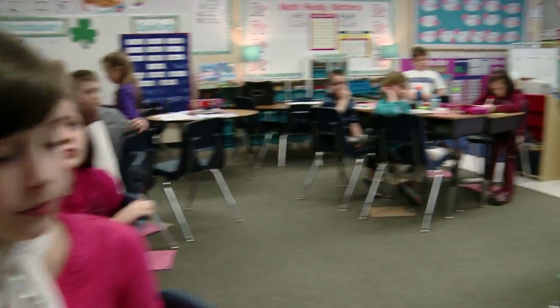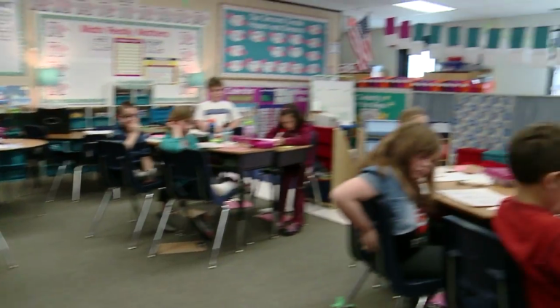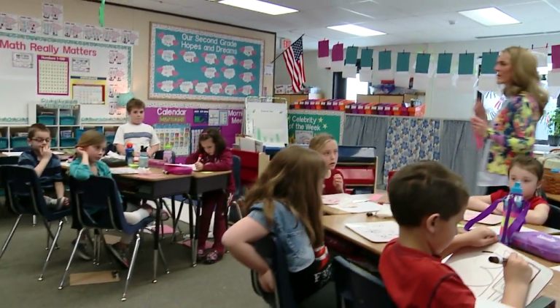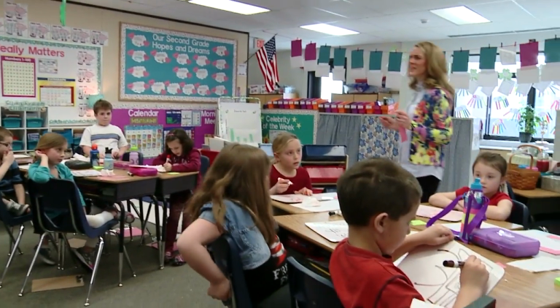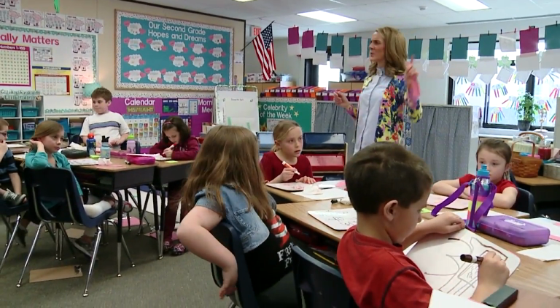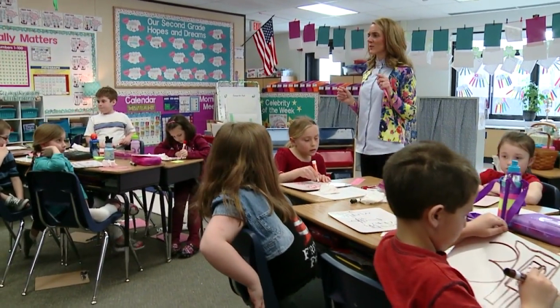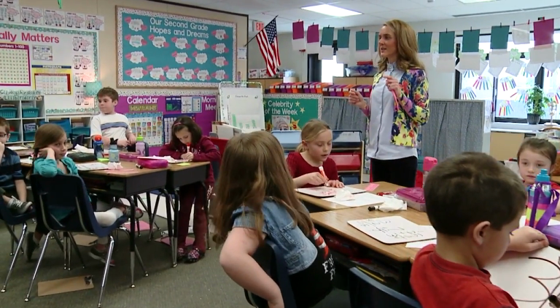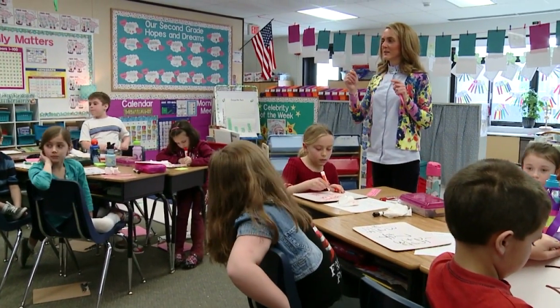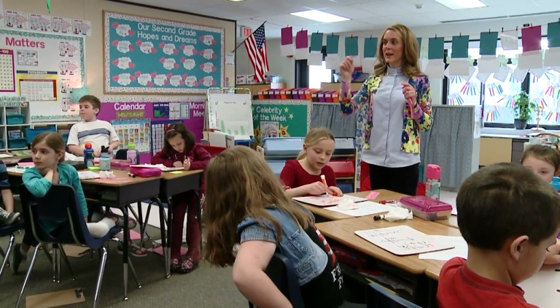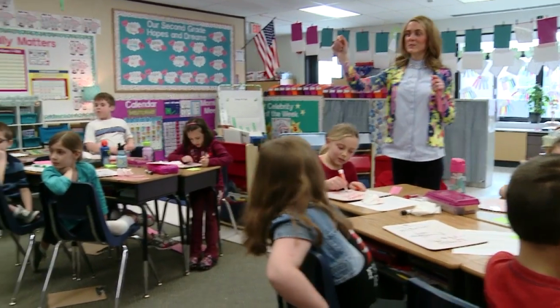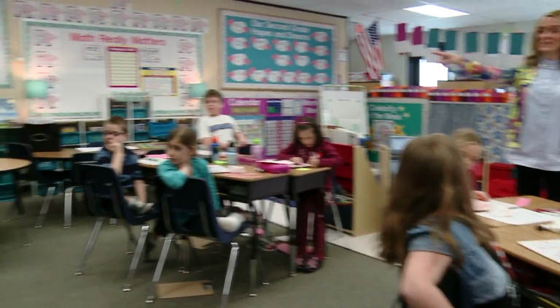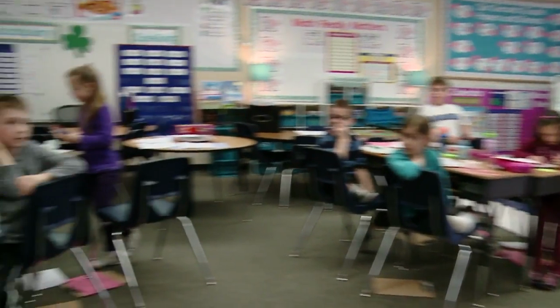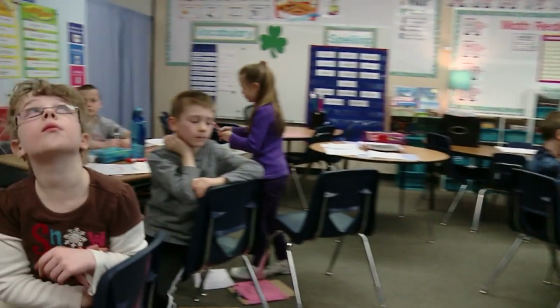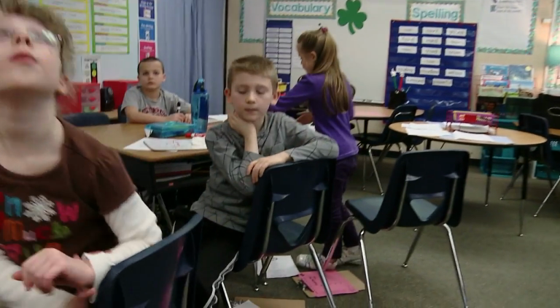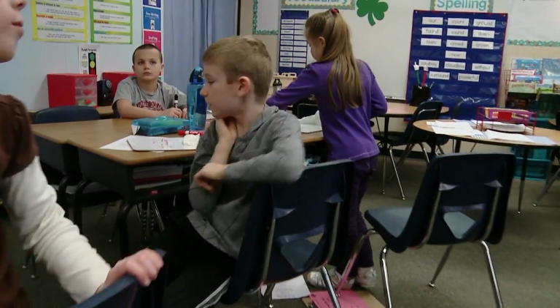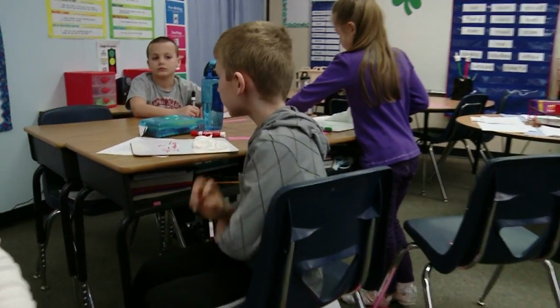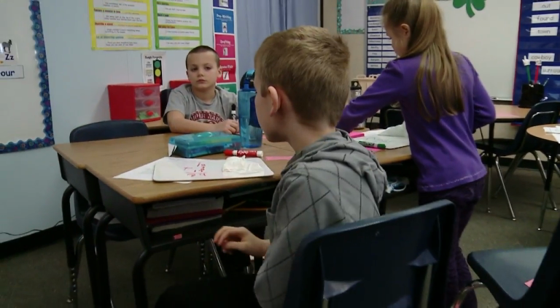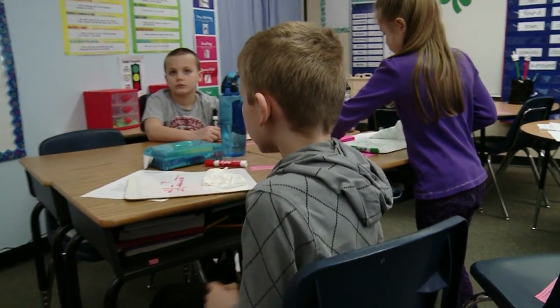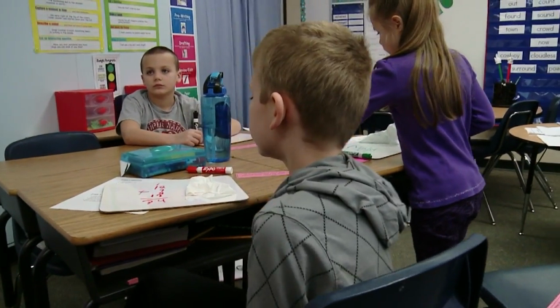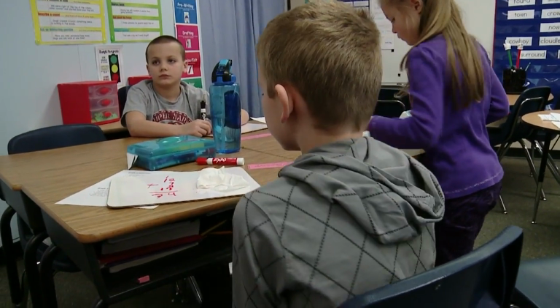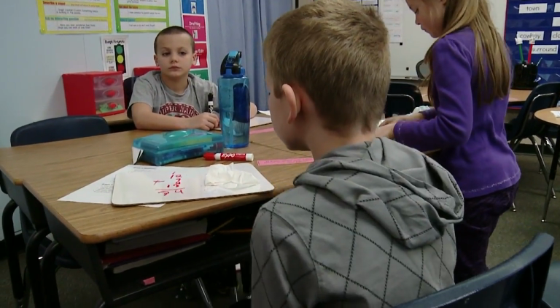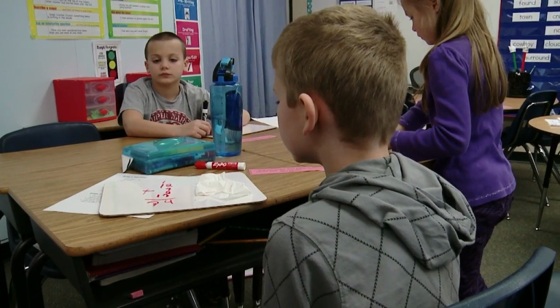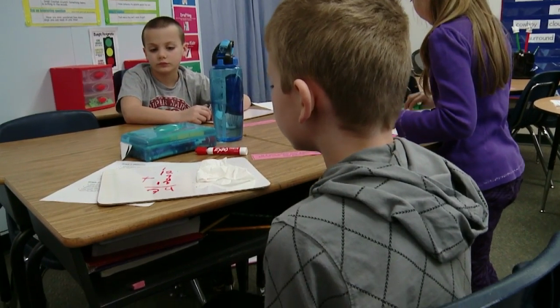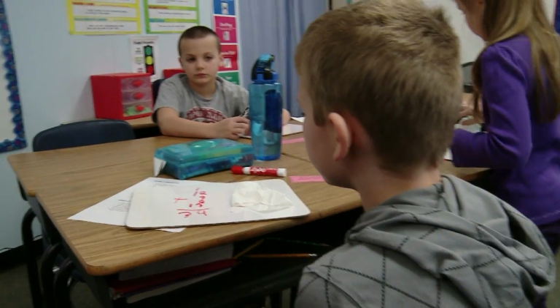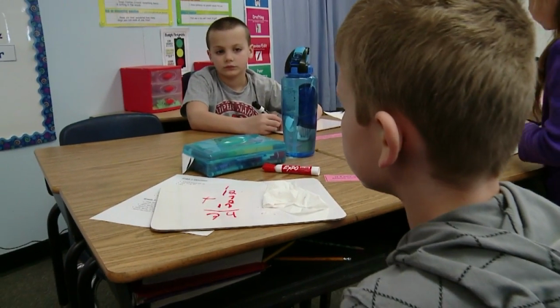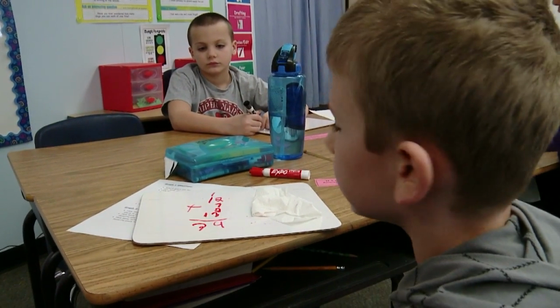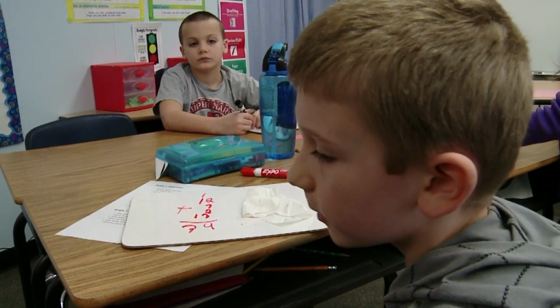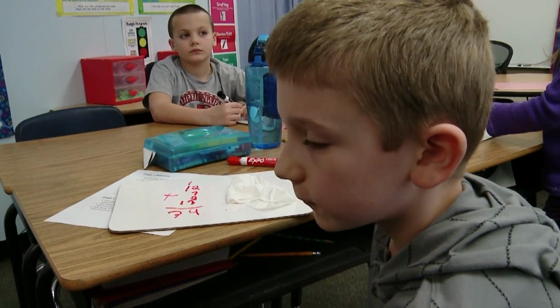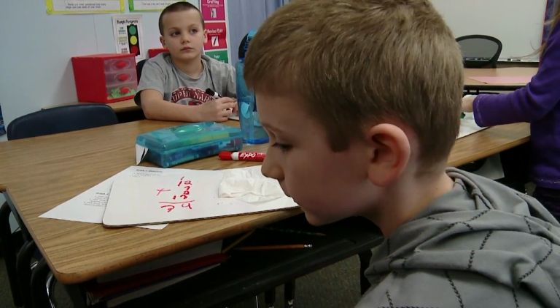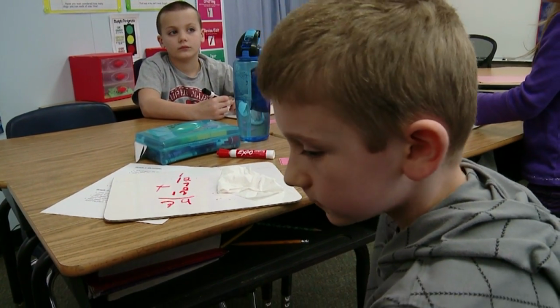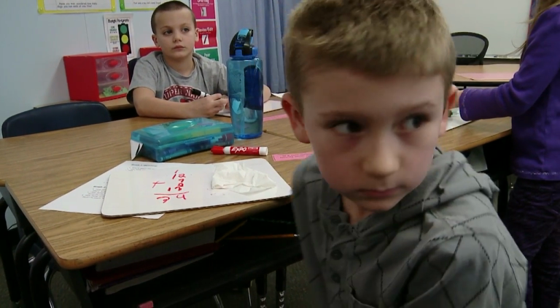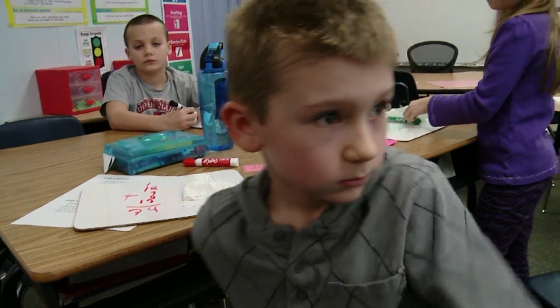Okay, was there any other way we could have done this? Did anyone do it a different way? Matthew? I added 12 plus 7 plus 2 plus 13, and I got 34. Okay, so you did it the same way as Sophia — you added all four choices.